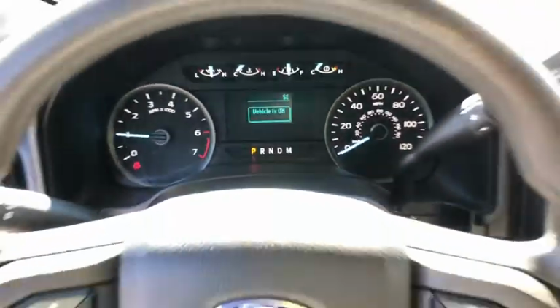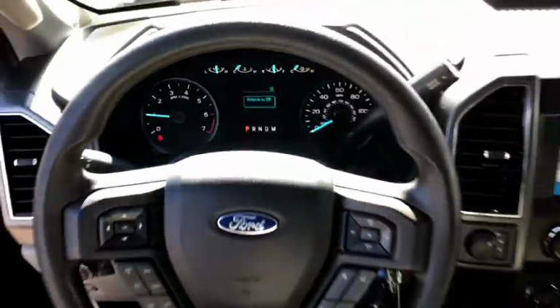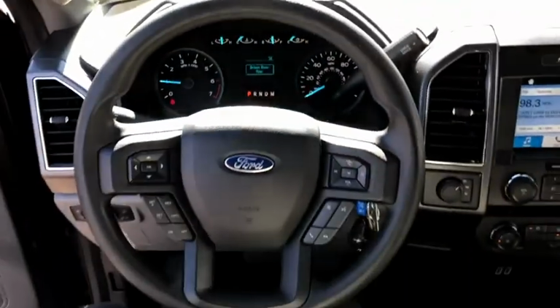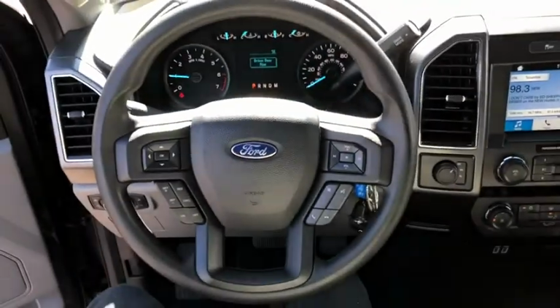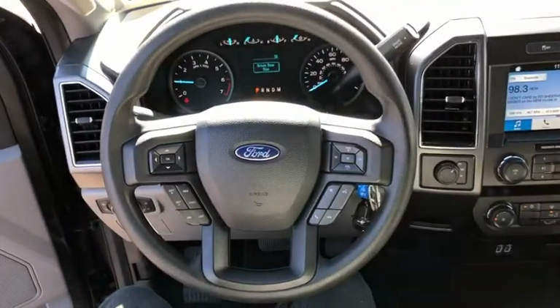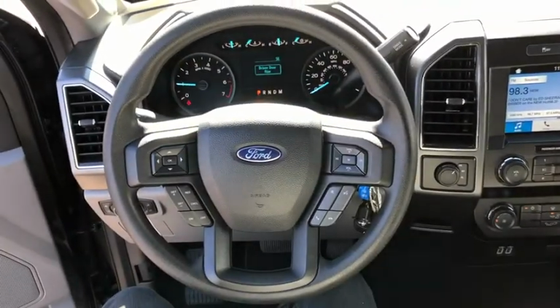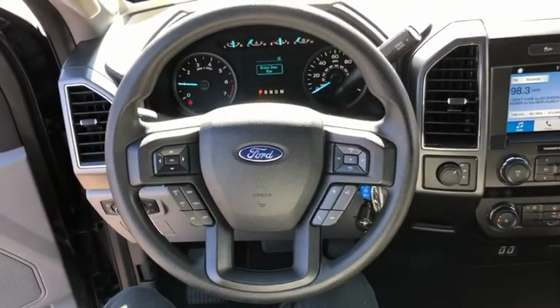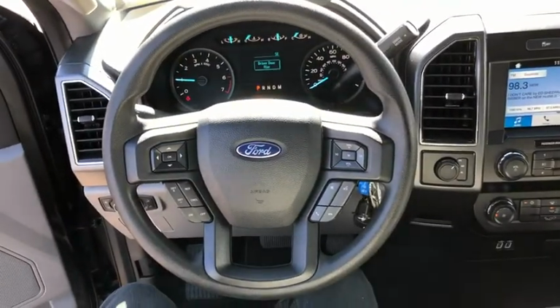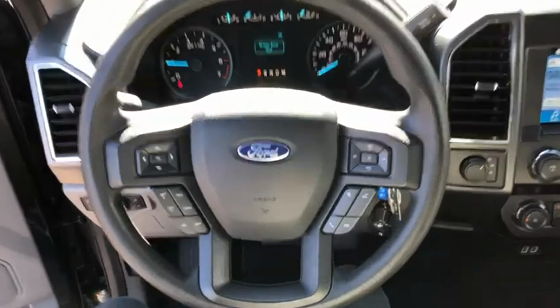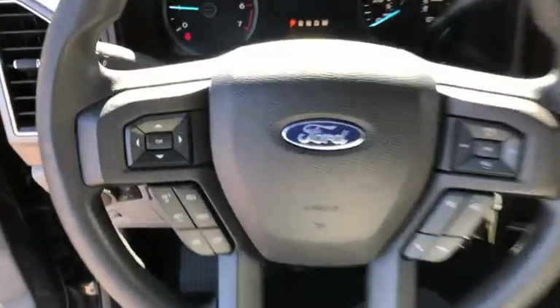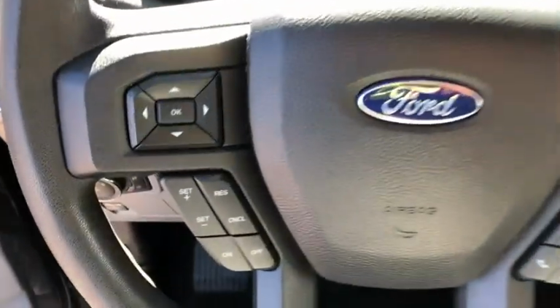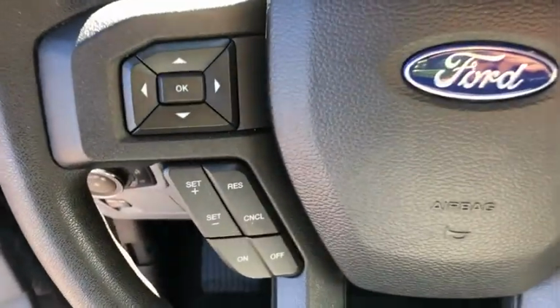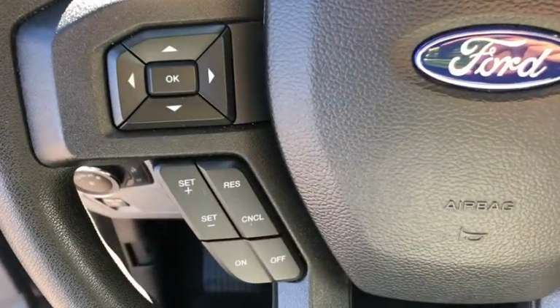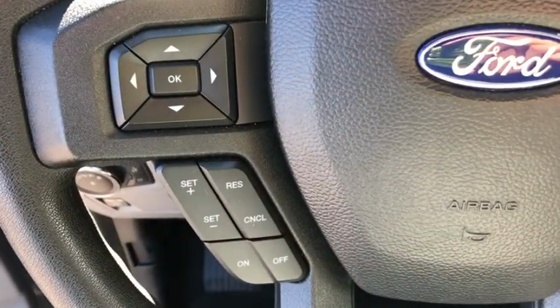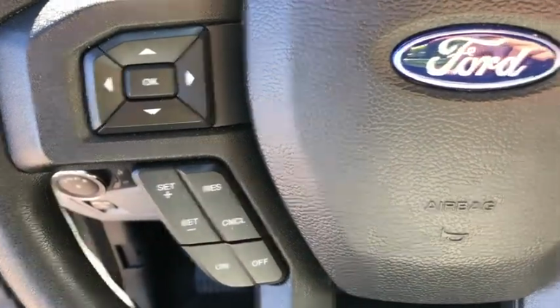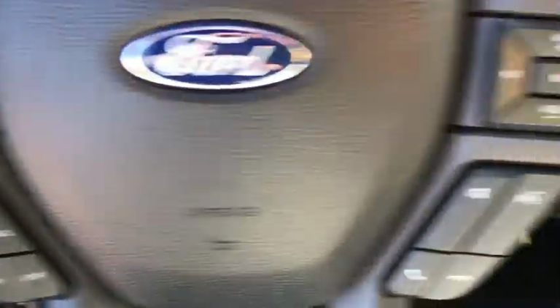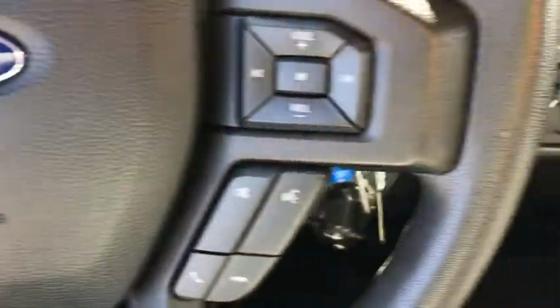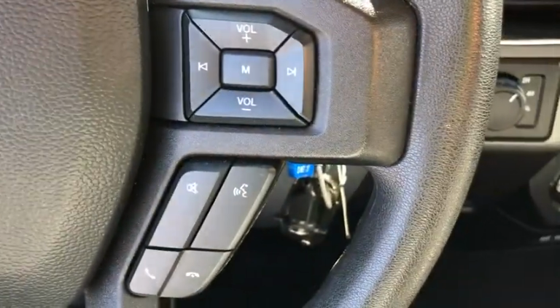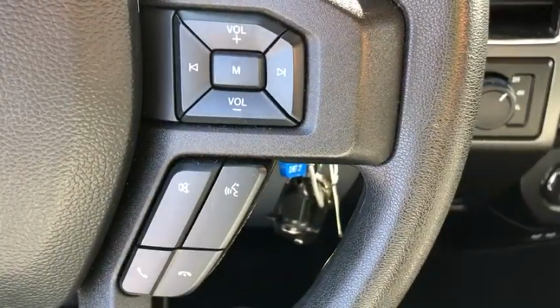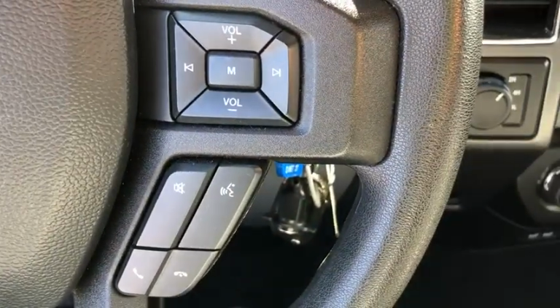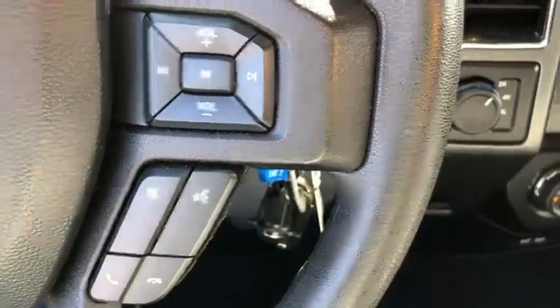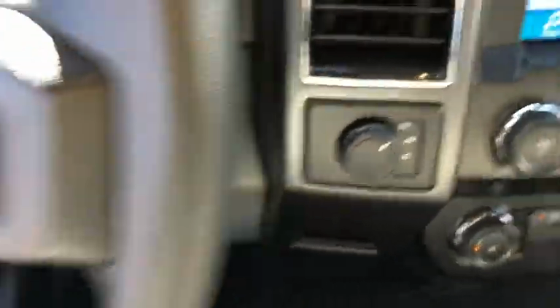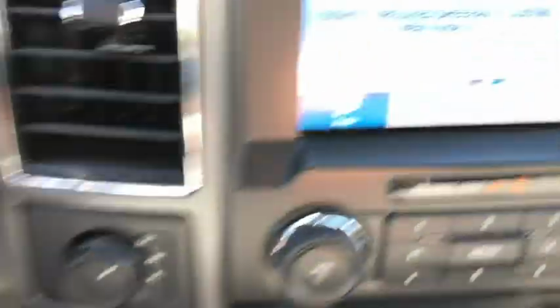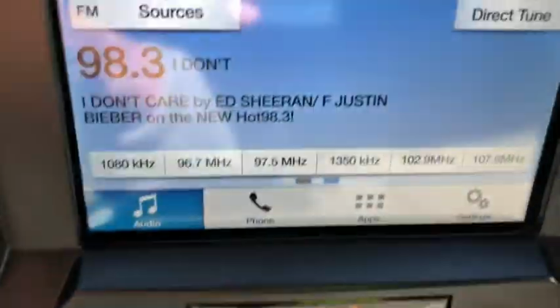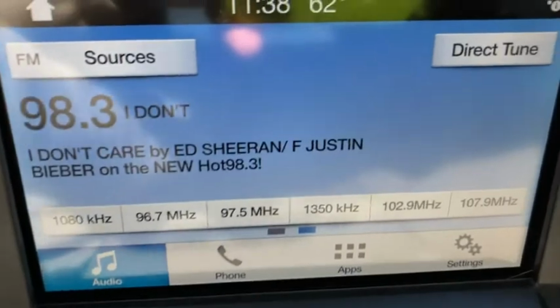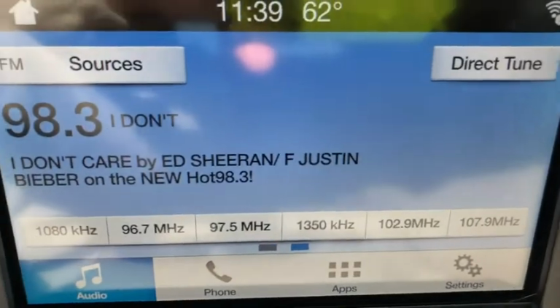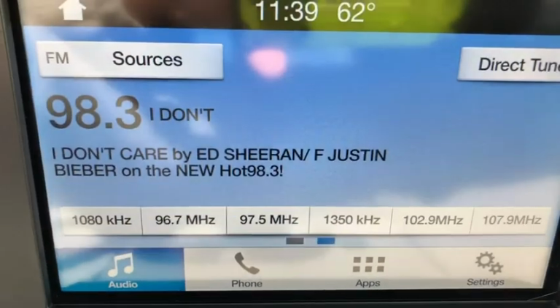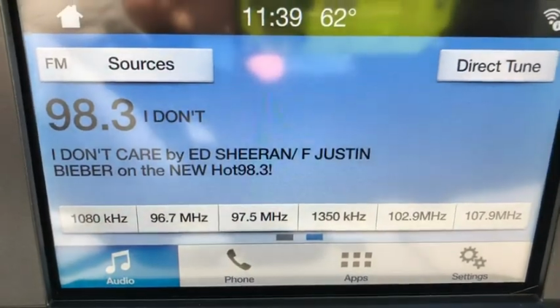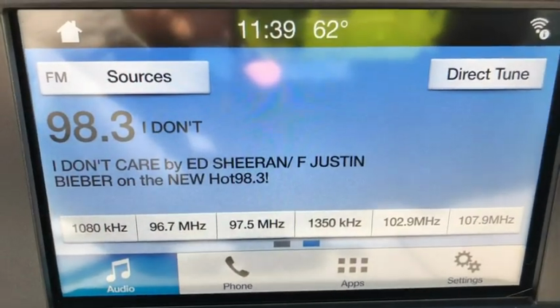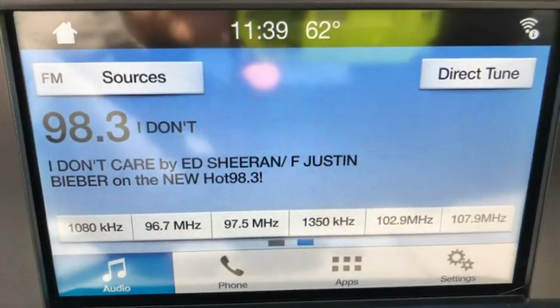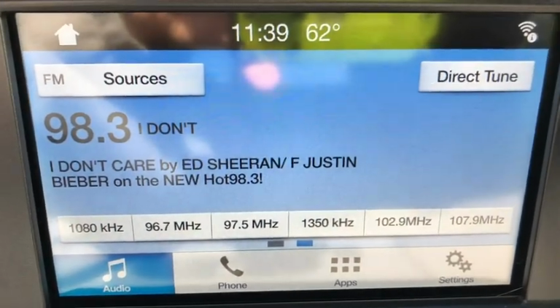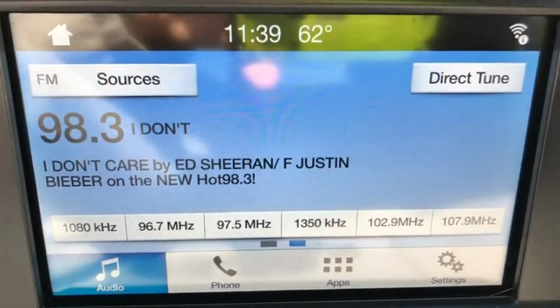Fog light. Compass. Panic alarm. Brake assist. Tachometer. Remote keyless entry. Driver vanity mirror. Tilt steering wheel. Passenger vanity mirror. Speed control.